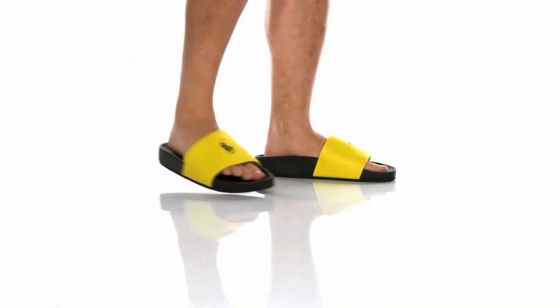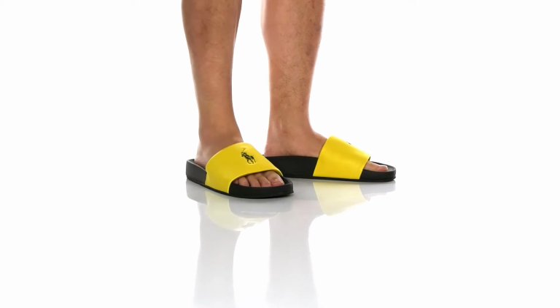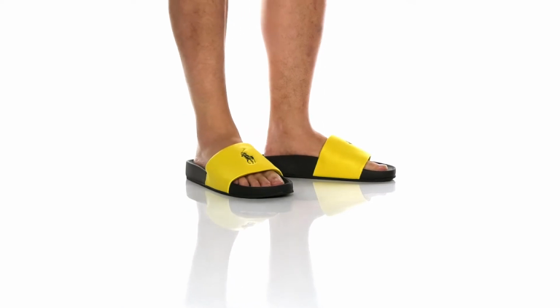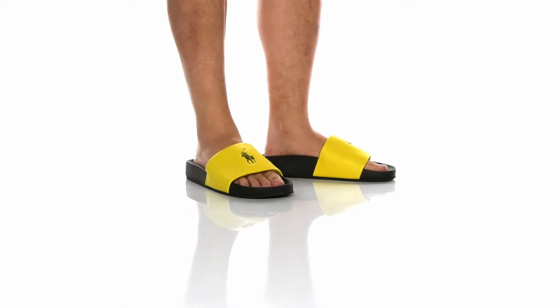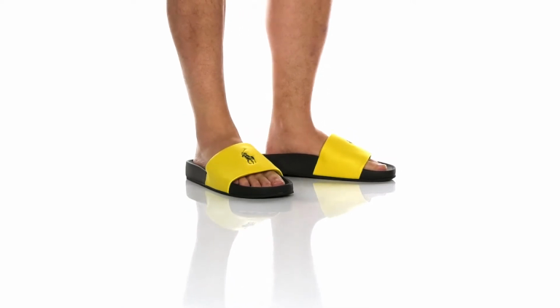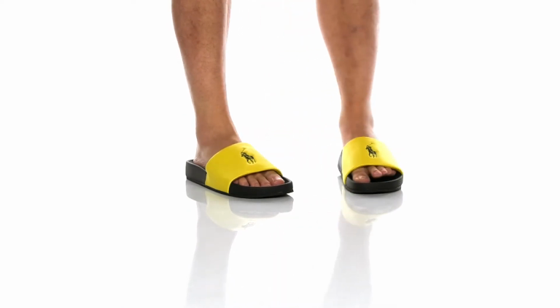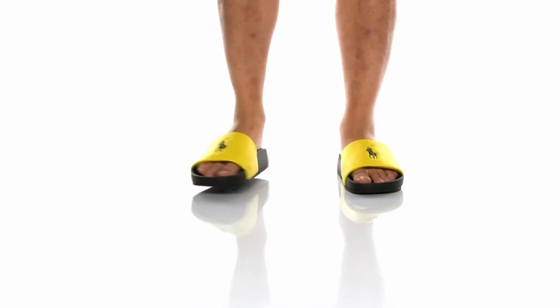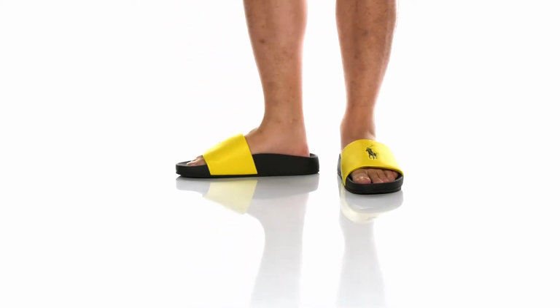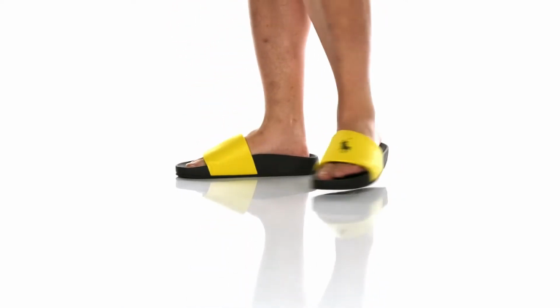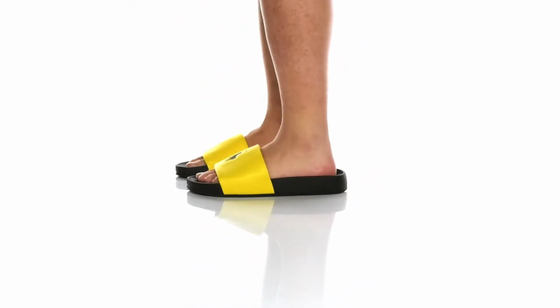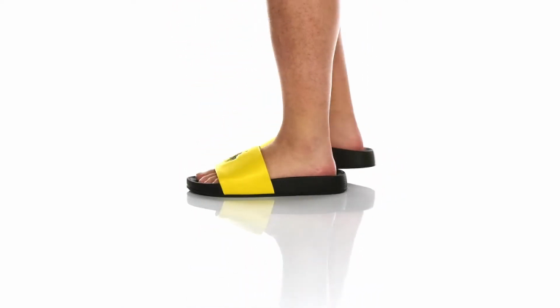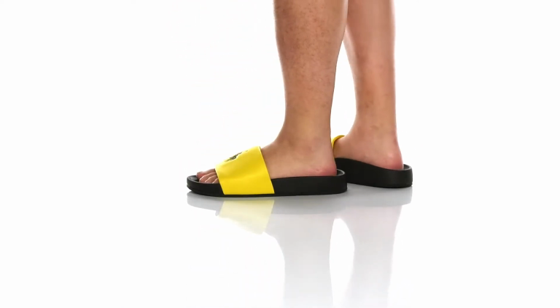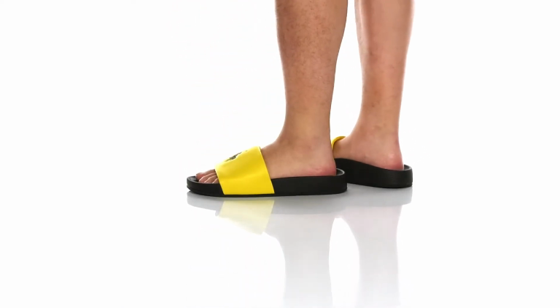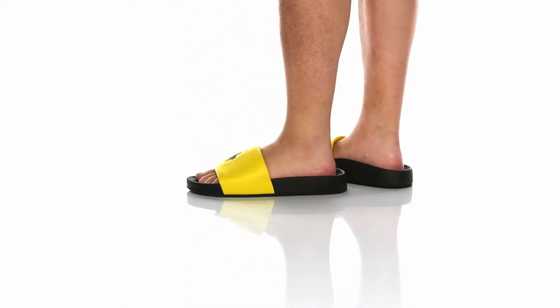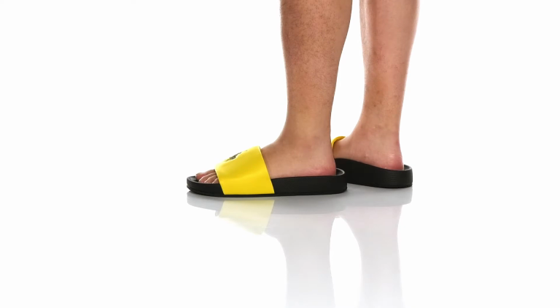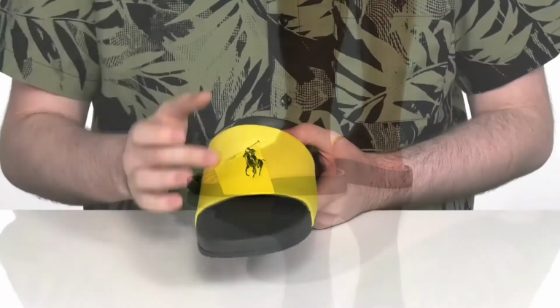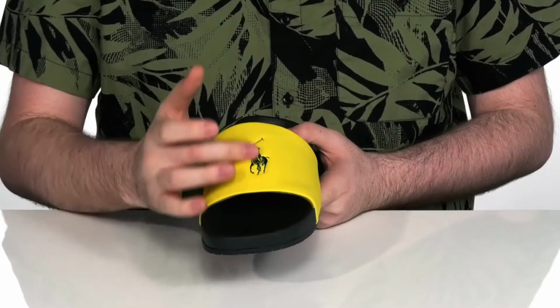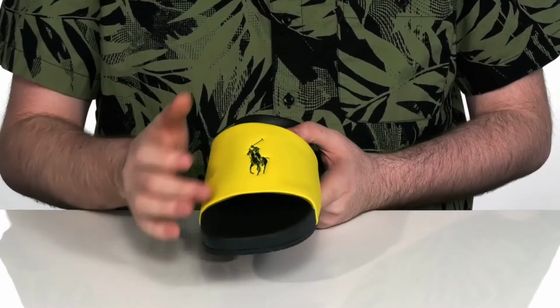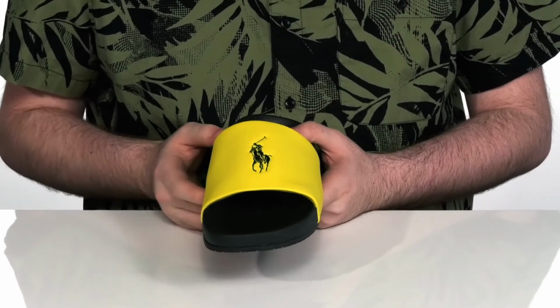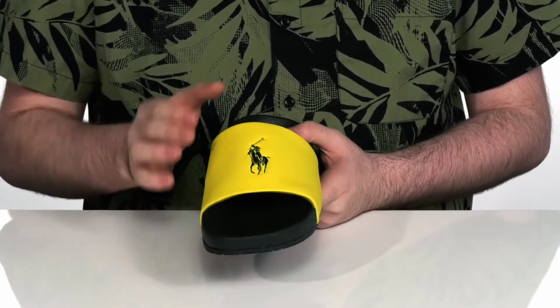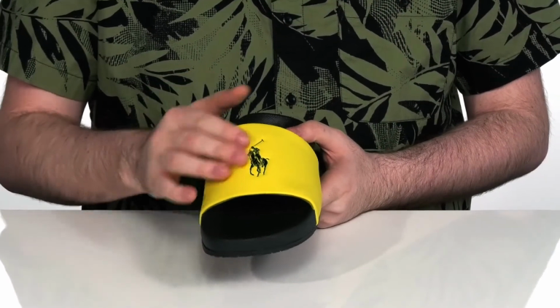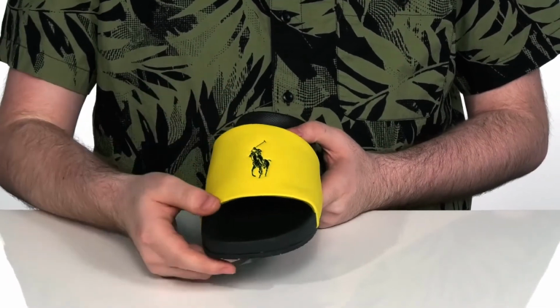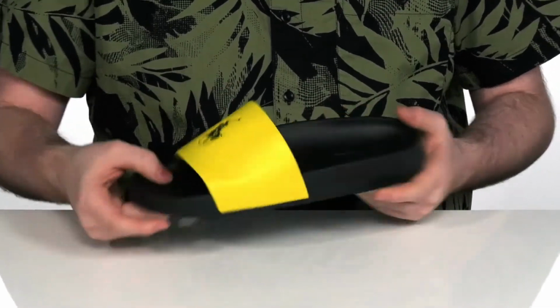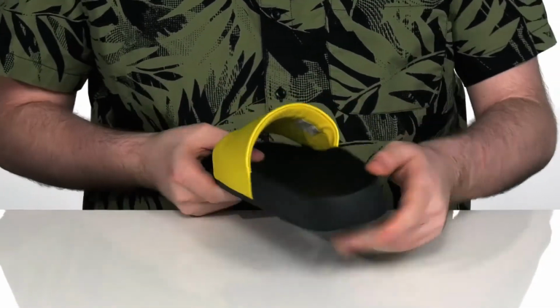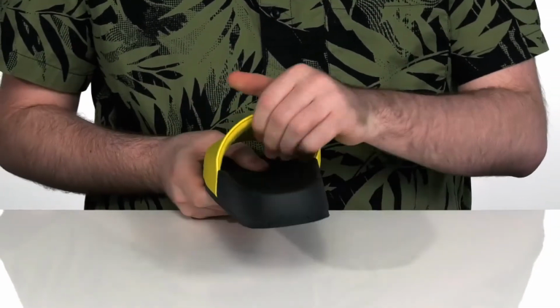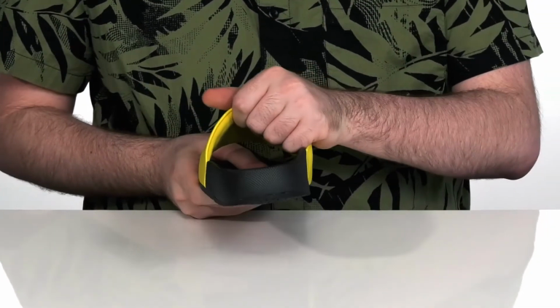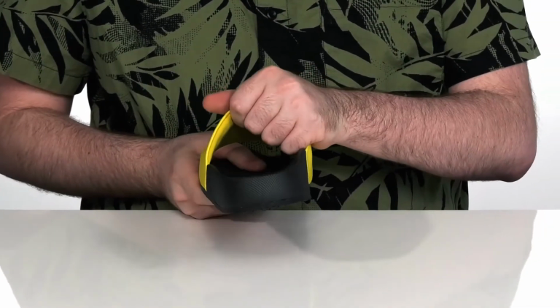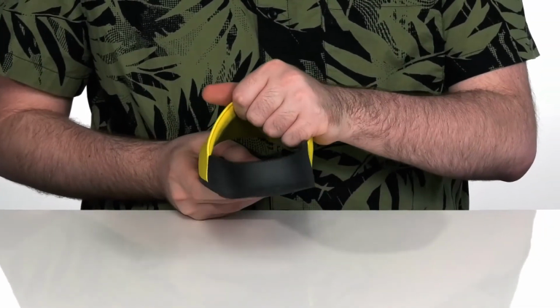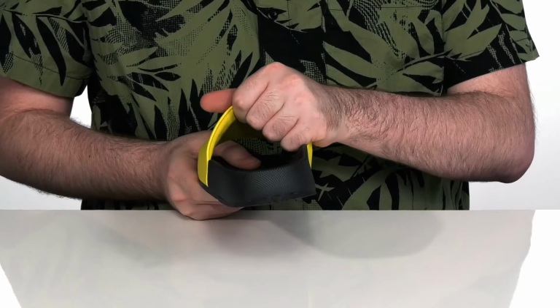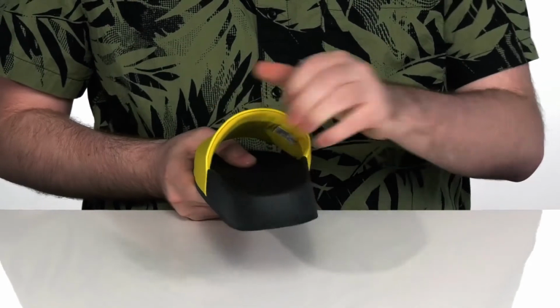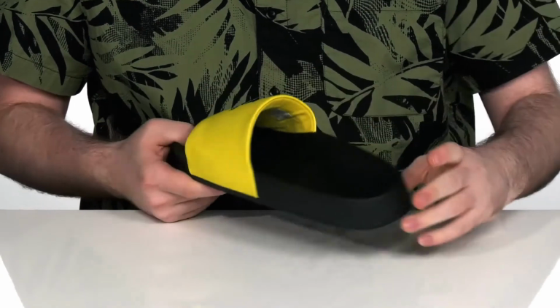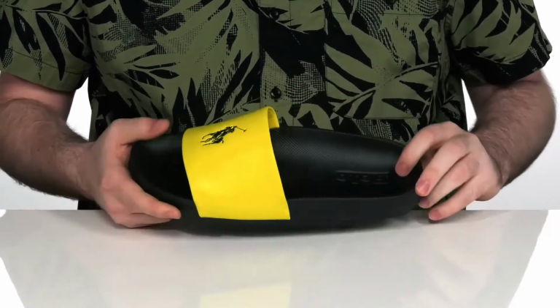Keep yourself looking fresh and comfortable in these slides from Polo. It has a synthetic upper with the classic Horseman logo there on the front. And the inside lining is textile with plenty of padding to hug your foot comfortably.